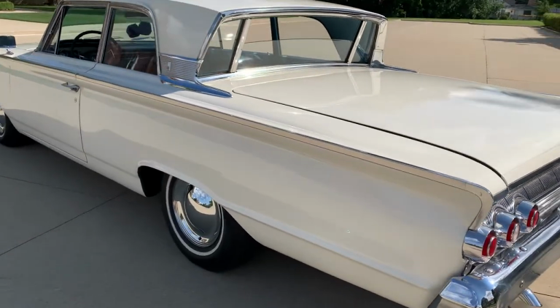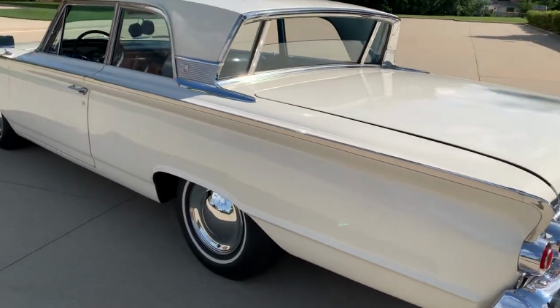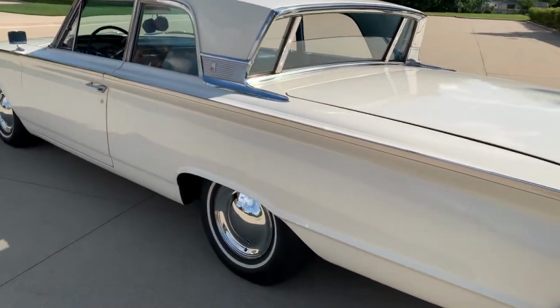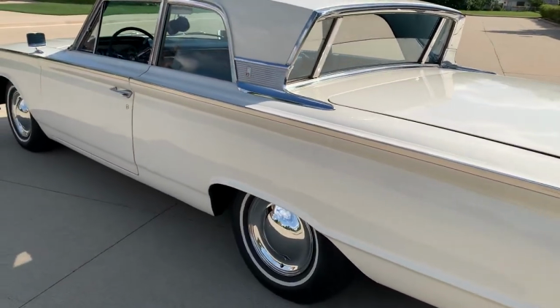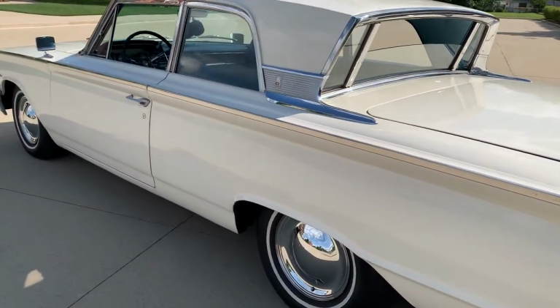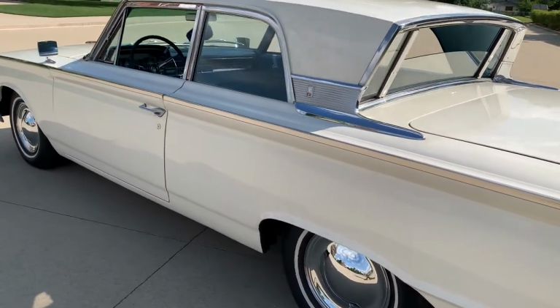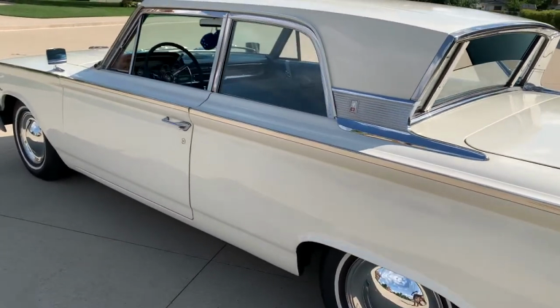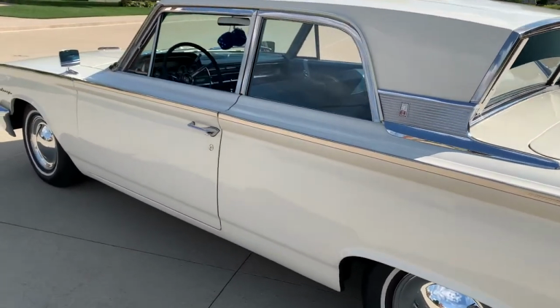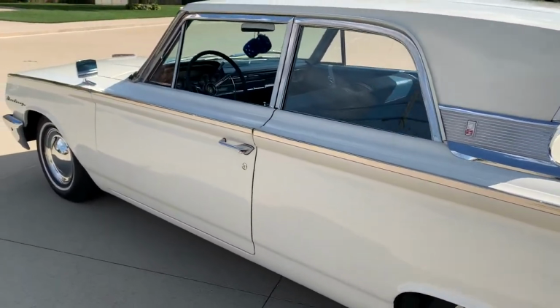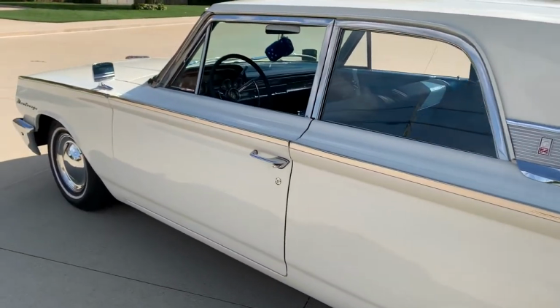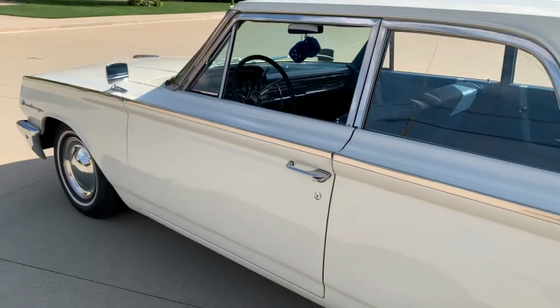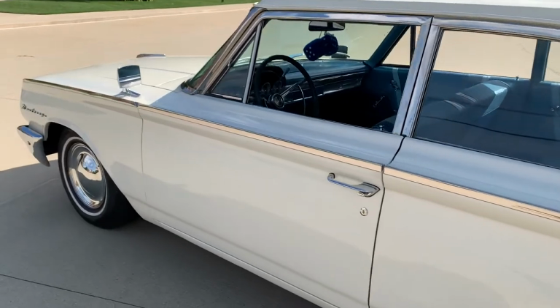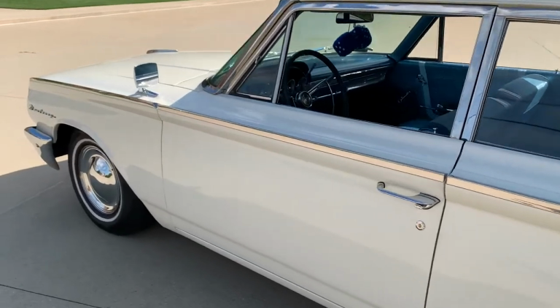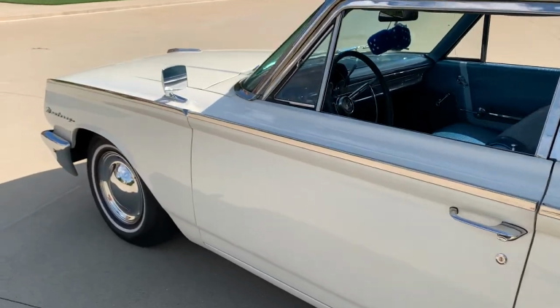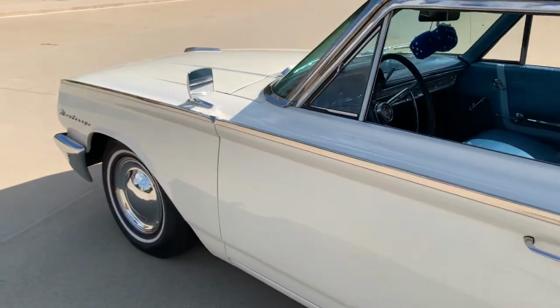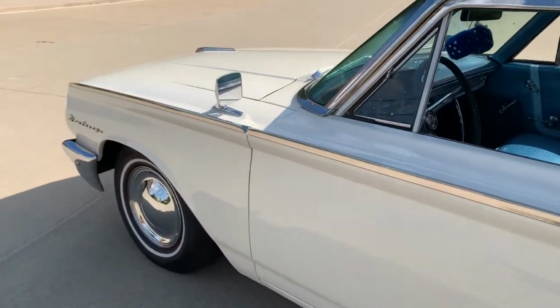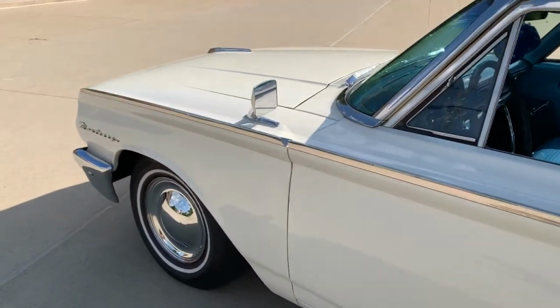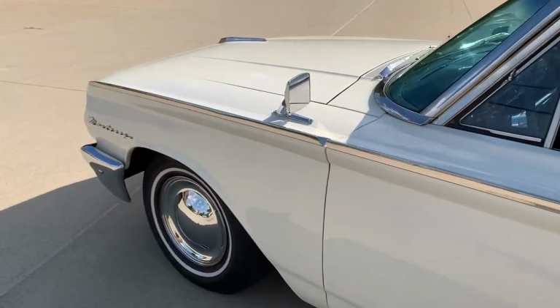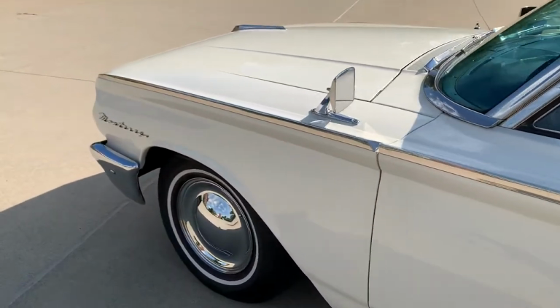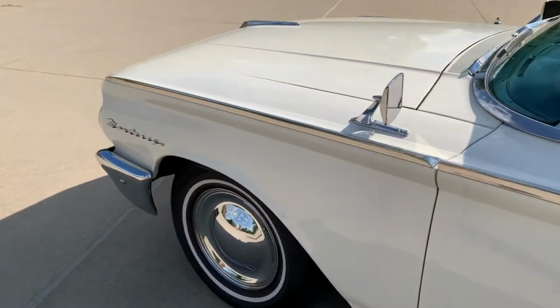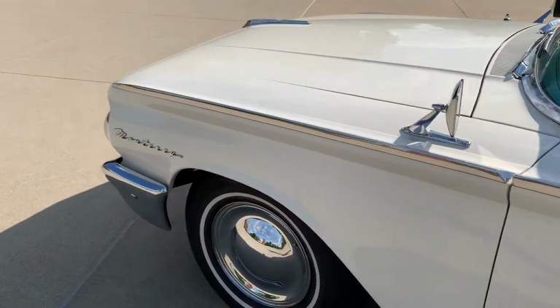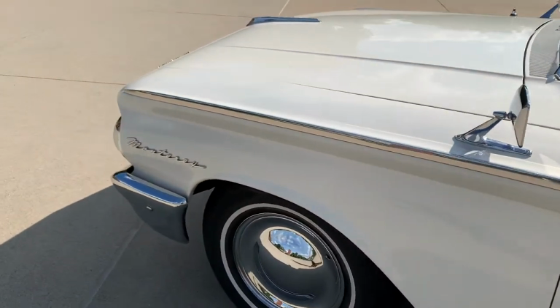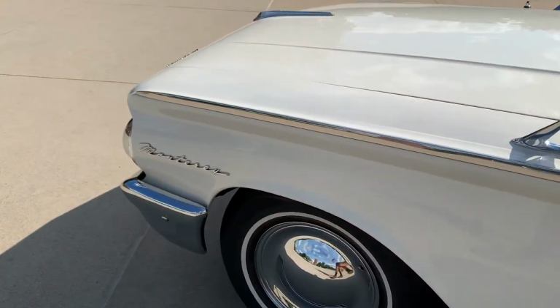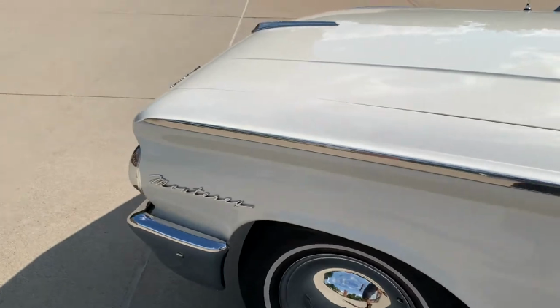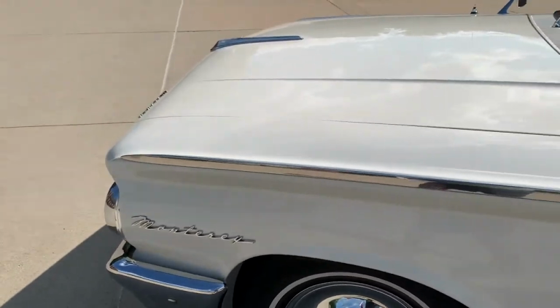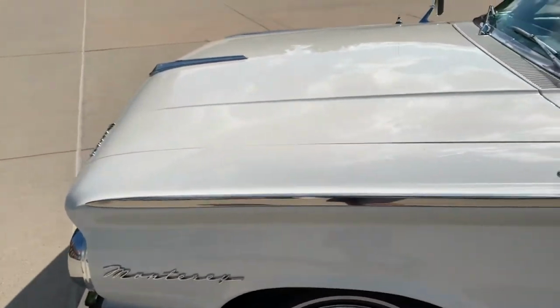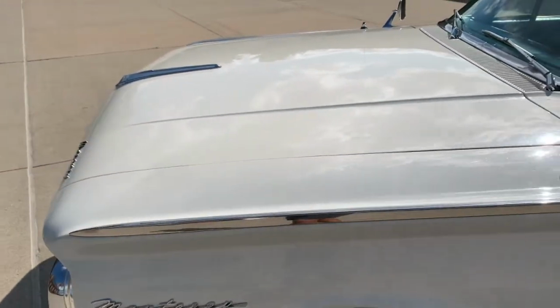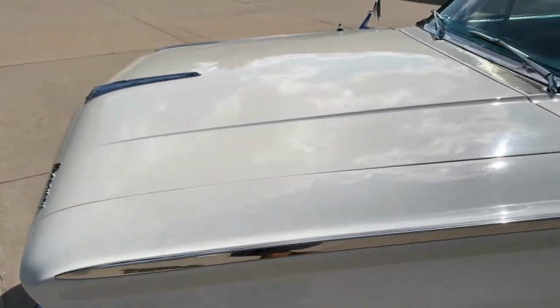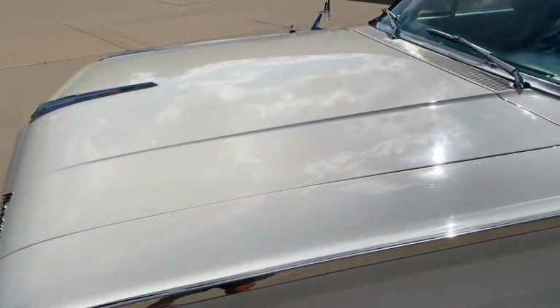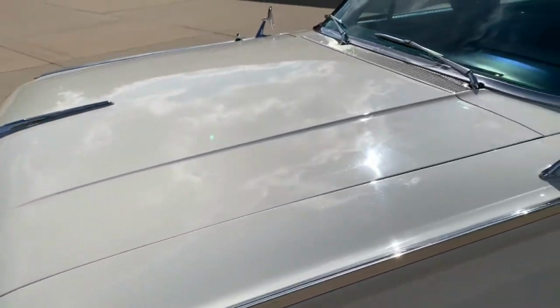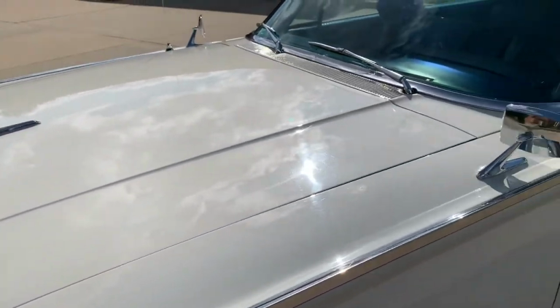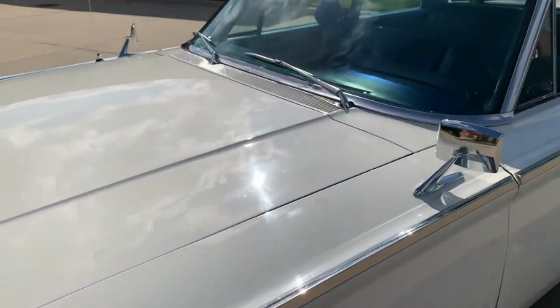Nice and straight body, beautiful car, great color combination — white with a light blue interior bench seat. The previous owner put a lot of money into this car. Fit and finish is beautiful.